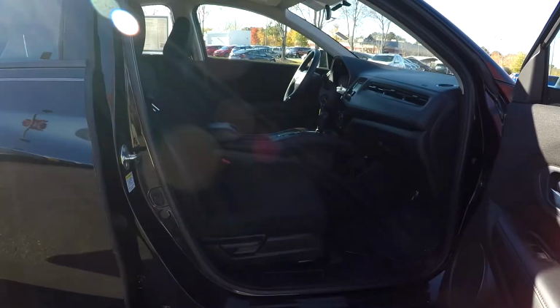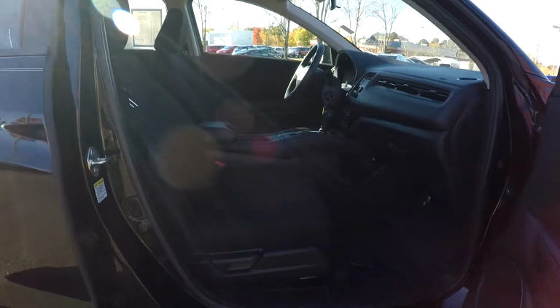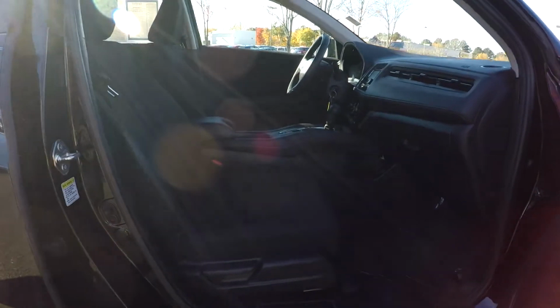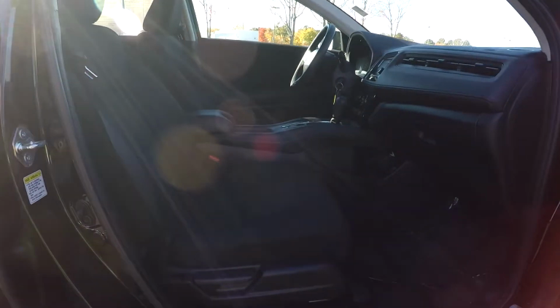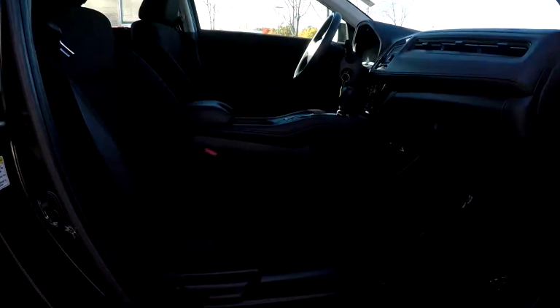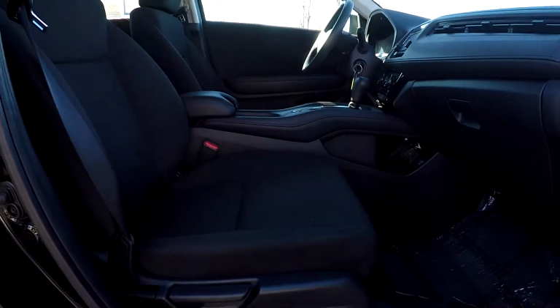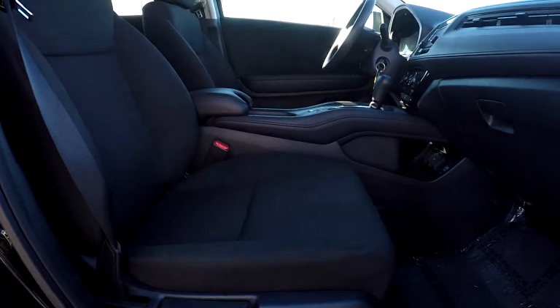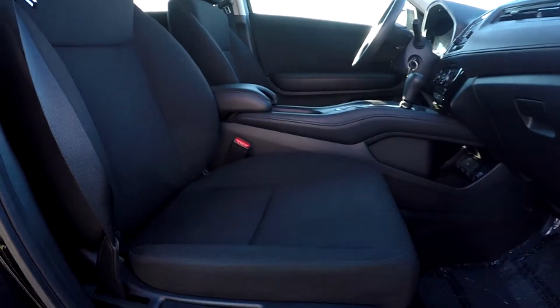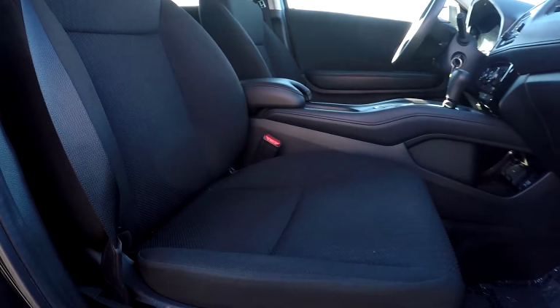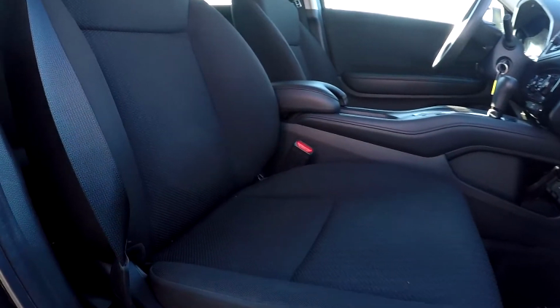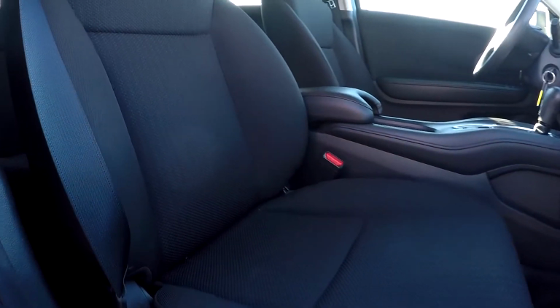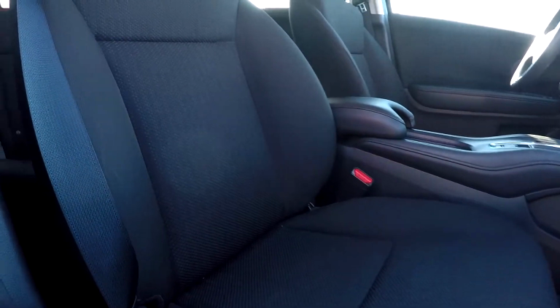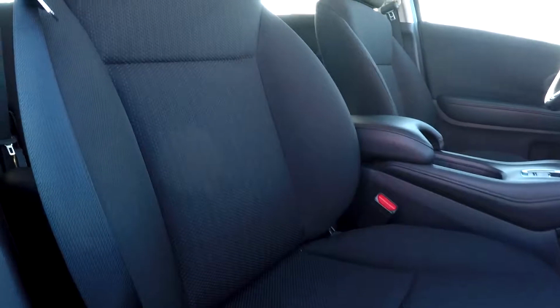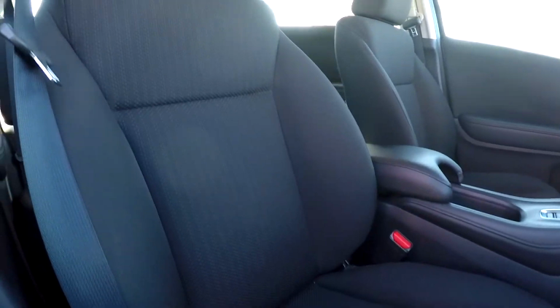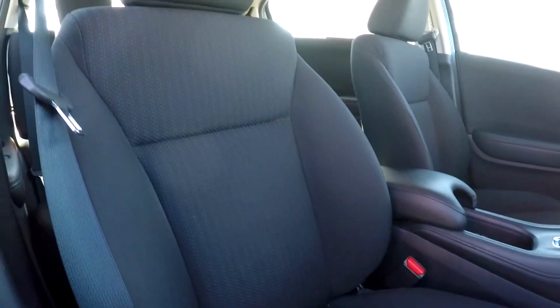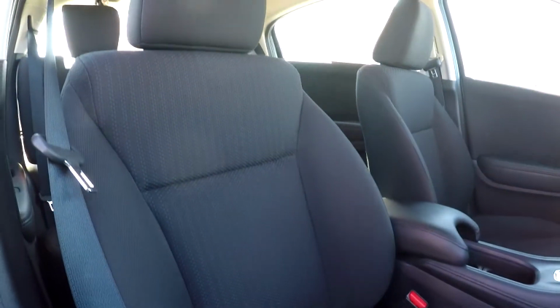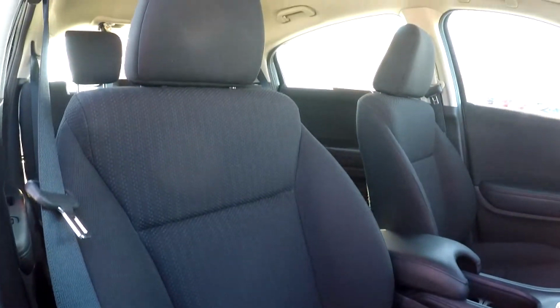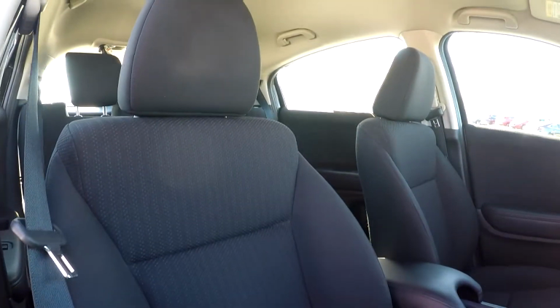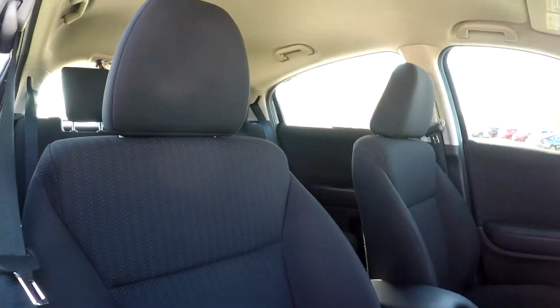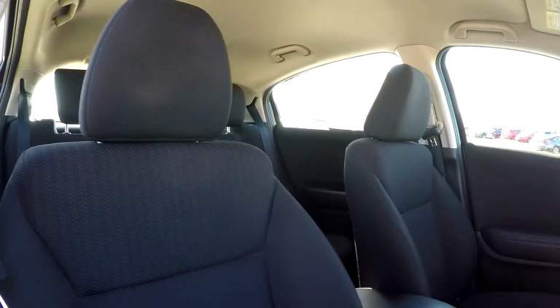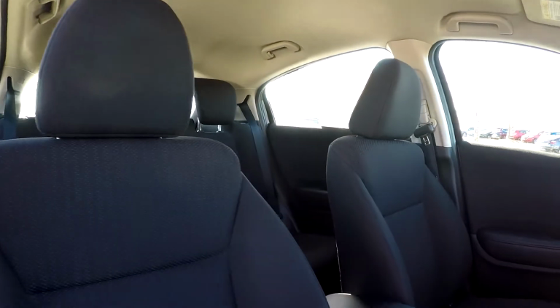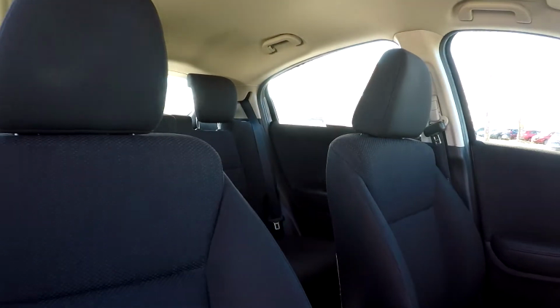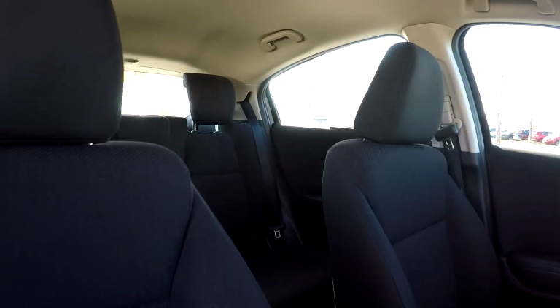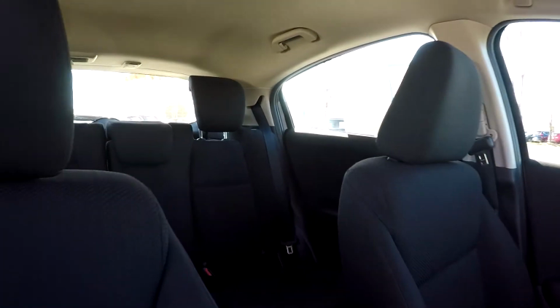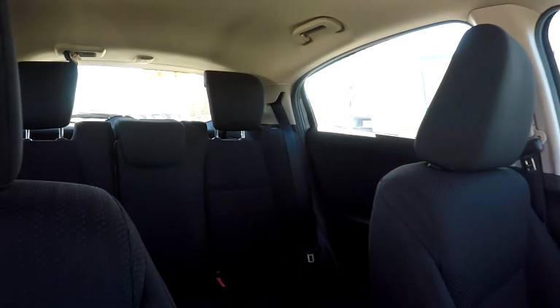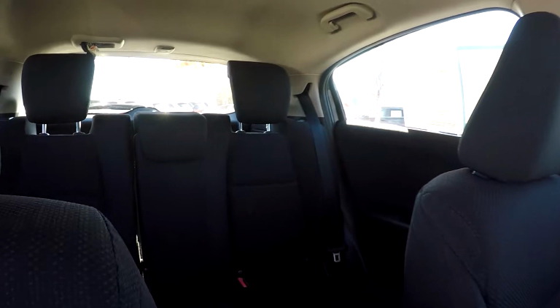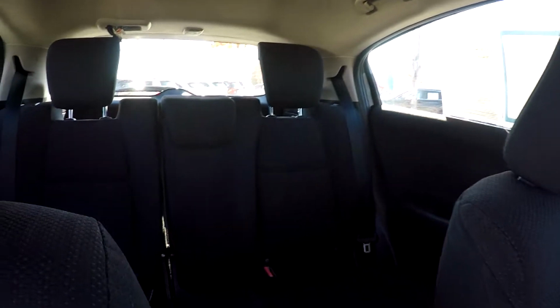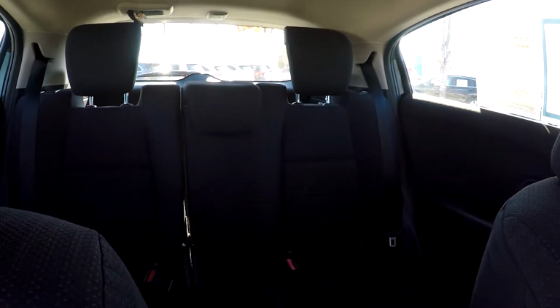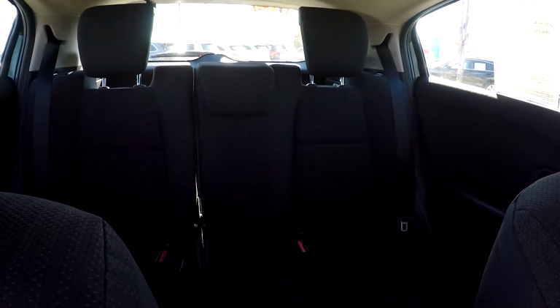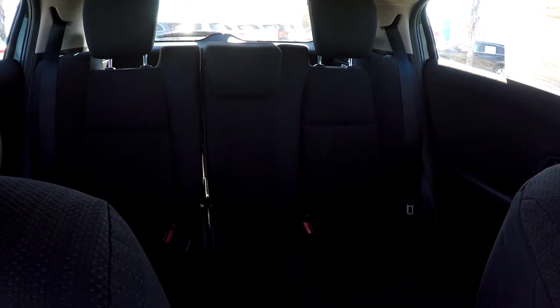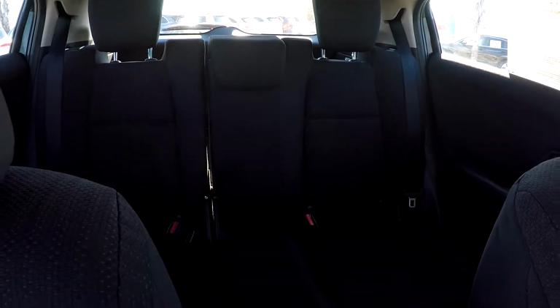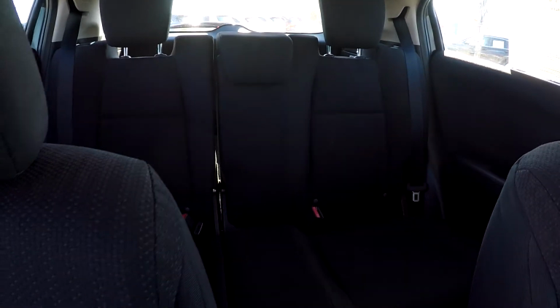Finishing up here on the passenger side, just going to come in and let you get a nice look at this passenger seat. Everything does look good over here also — just going to come in and look over the shoulder, letting you get another look around here.